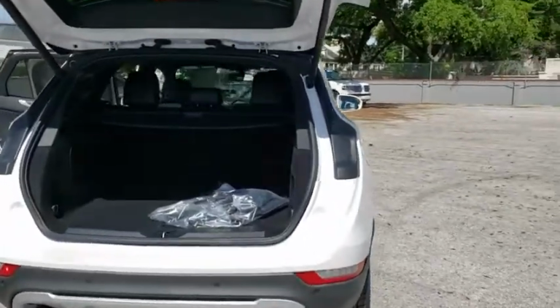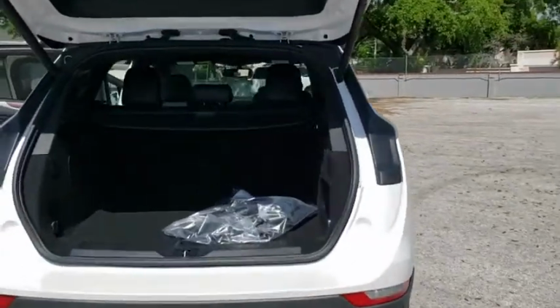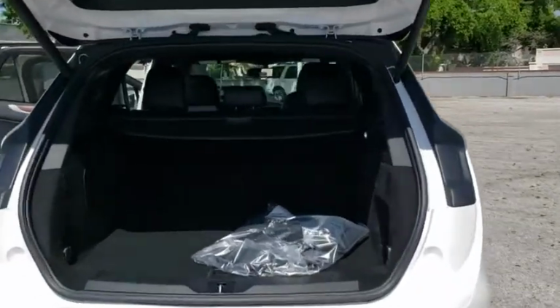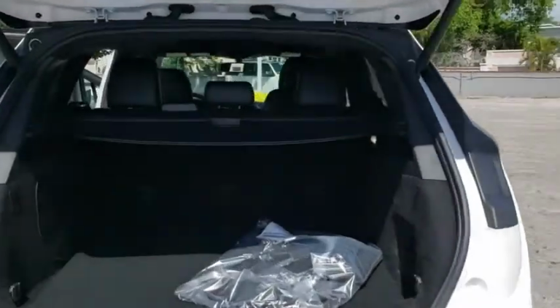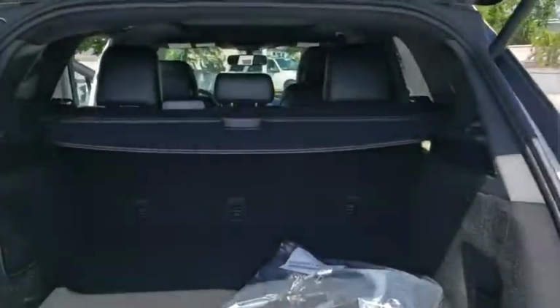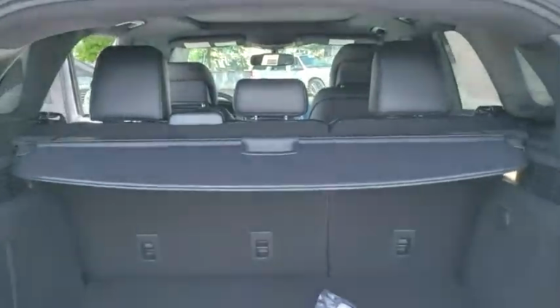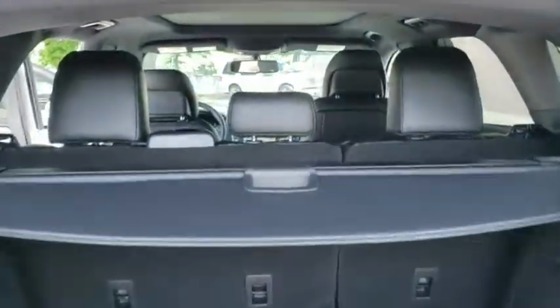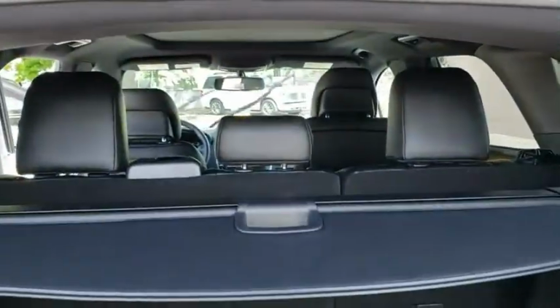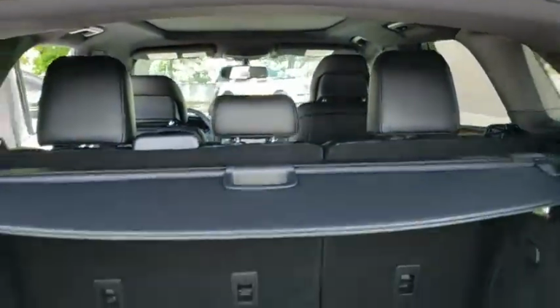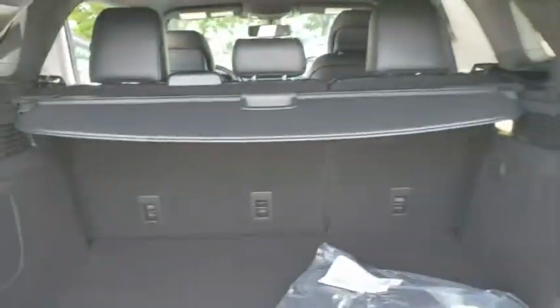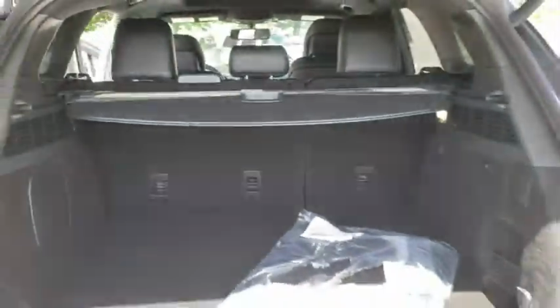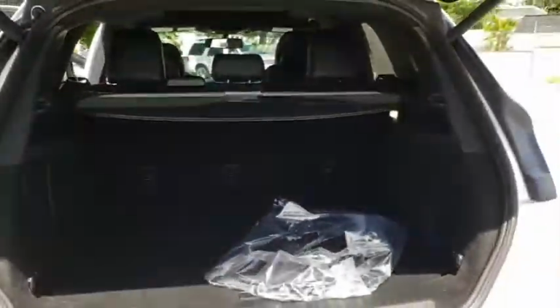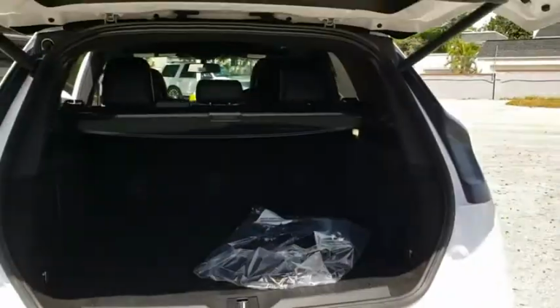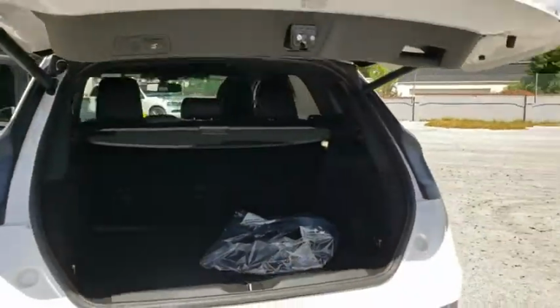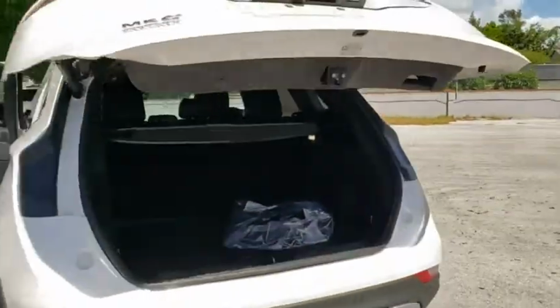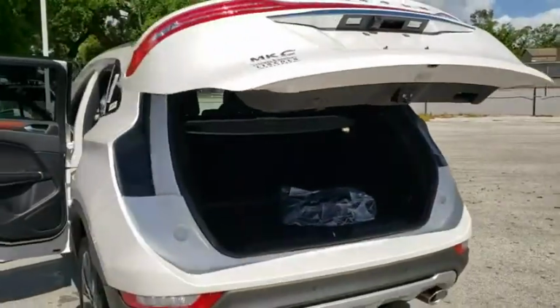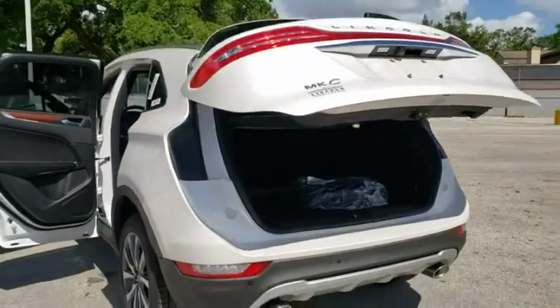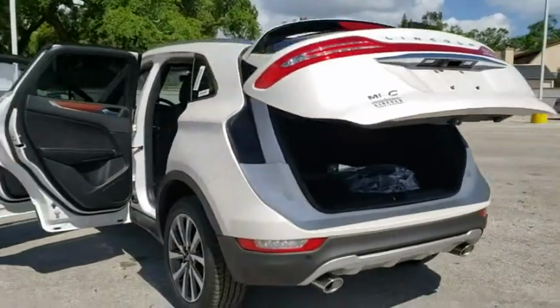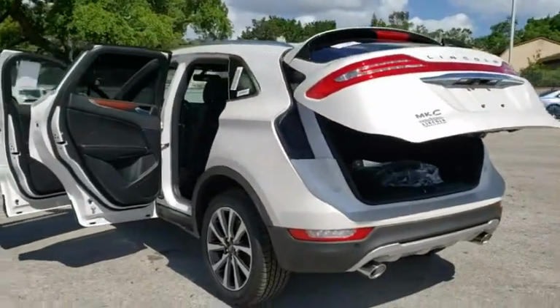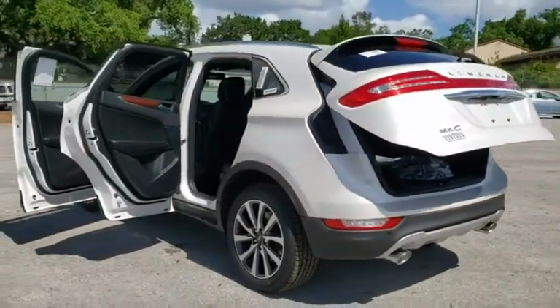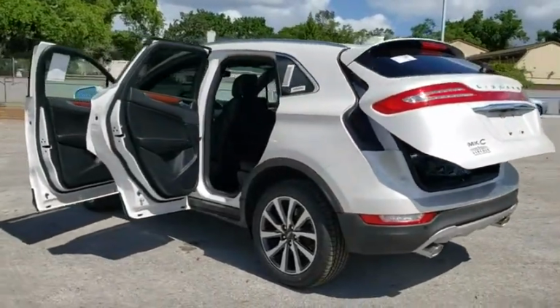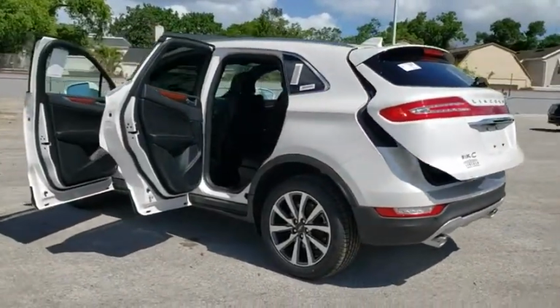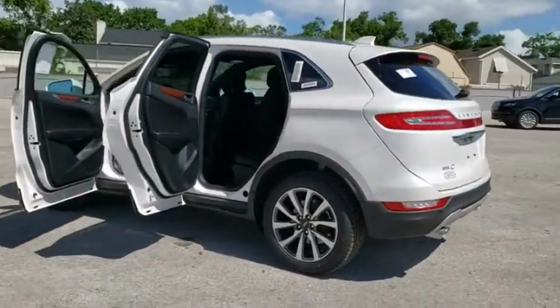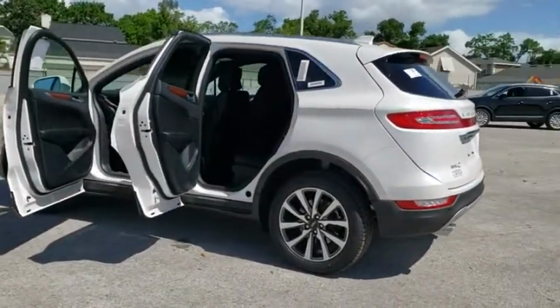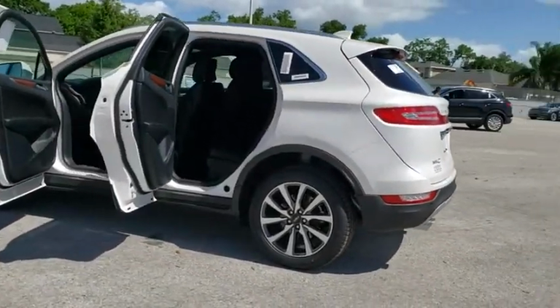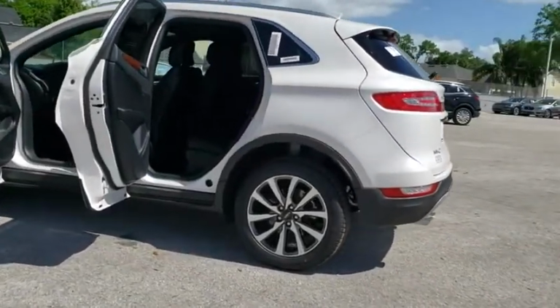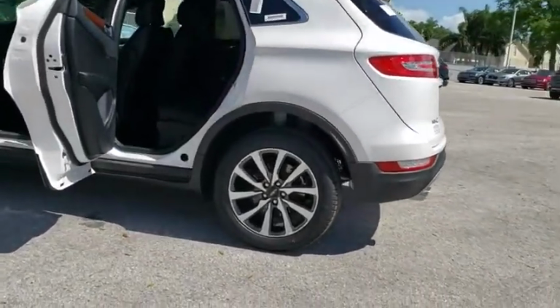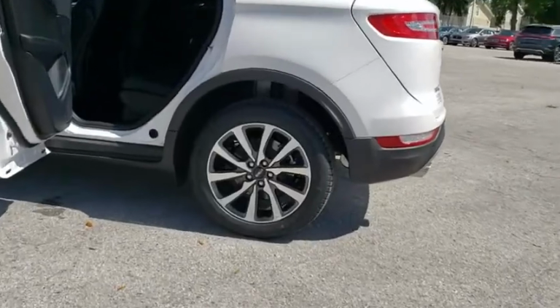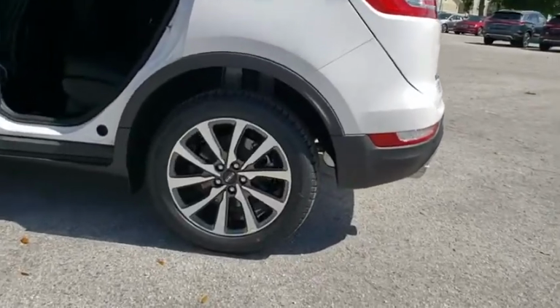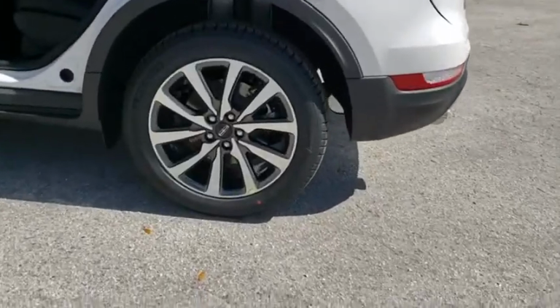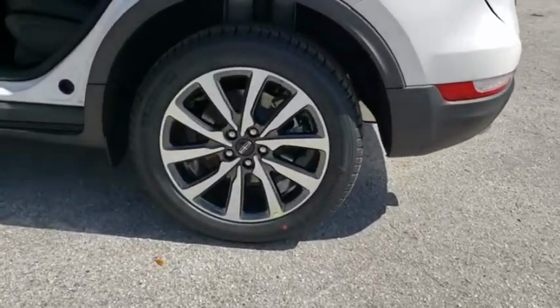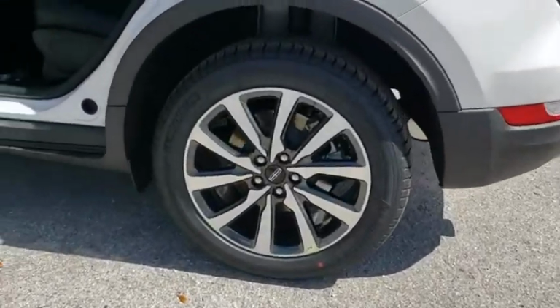Here are some of this vehicle's great options: backup camera, anti-lock braking system, power liftgate, navigation system, steering wheel audio controls, keyless entry, stability control, traction control, power passenger seat, remote engine start, Bluetooth.